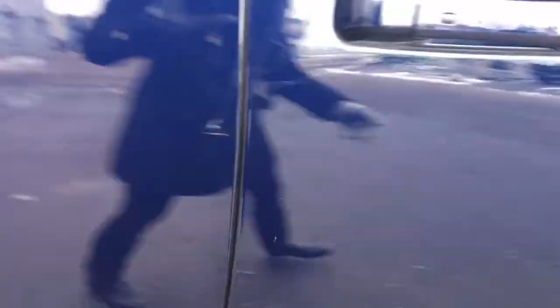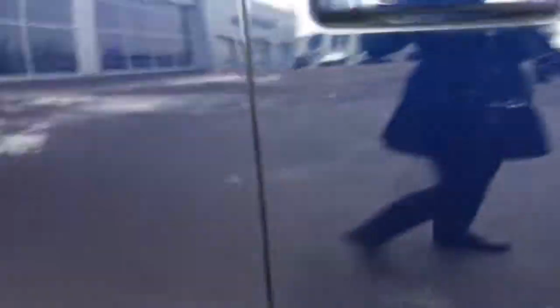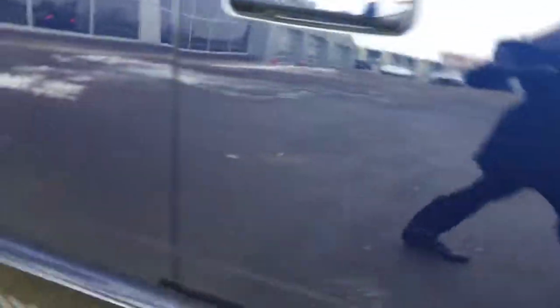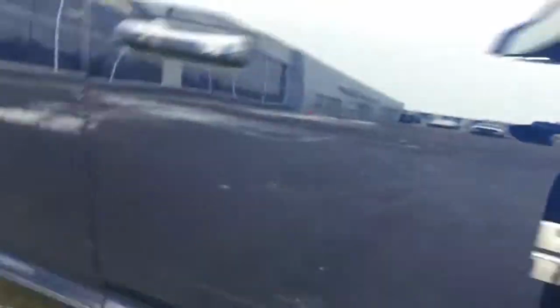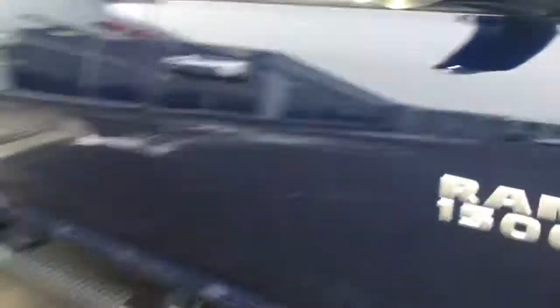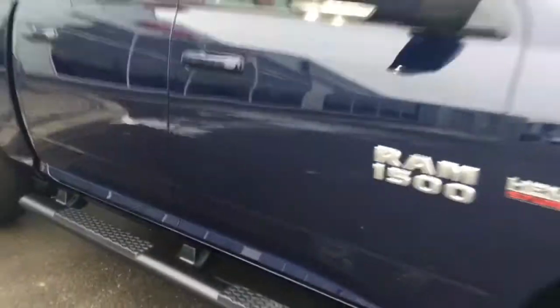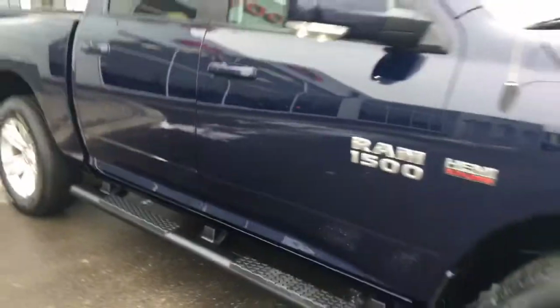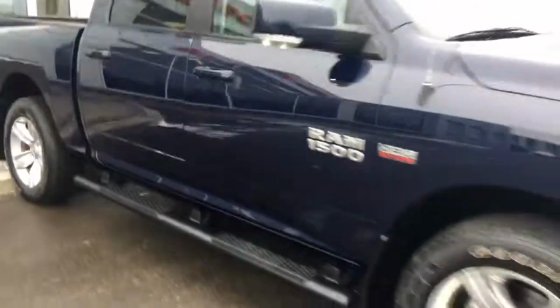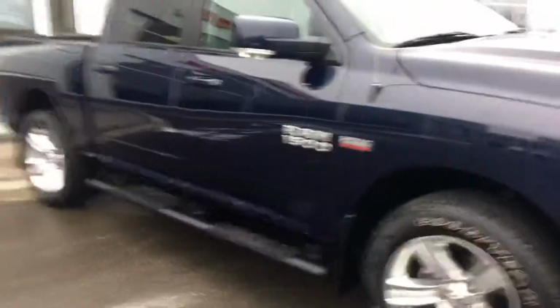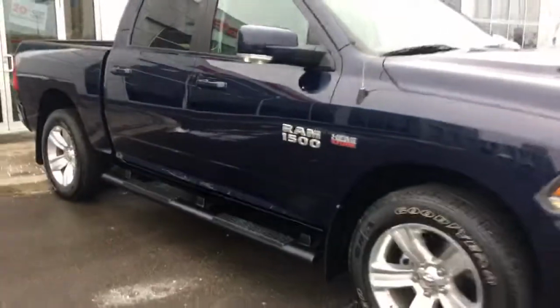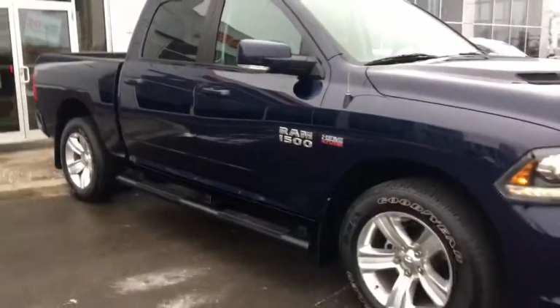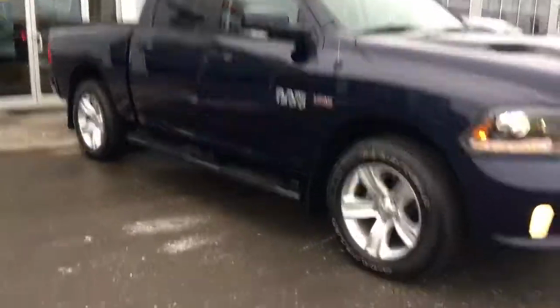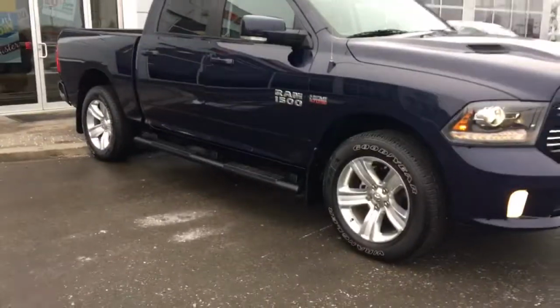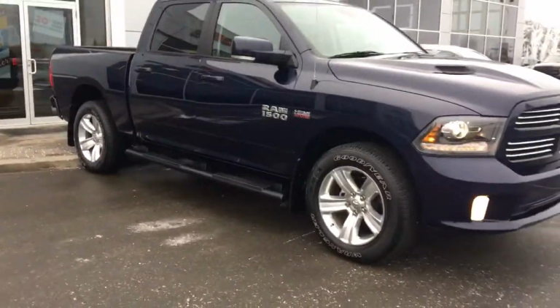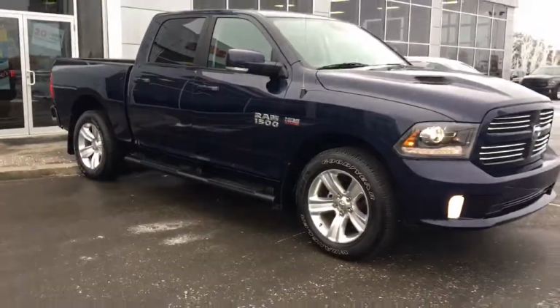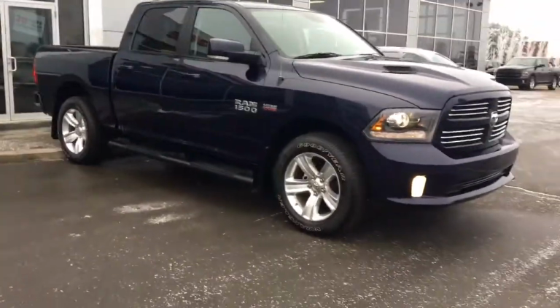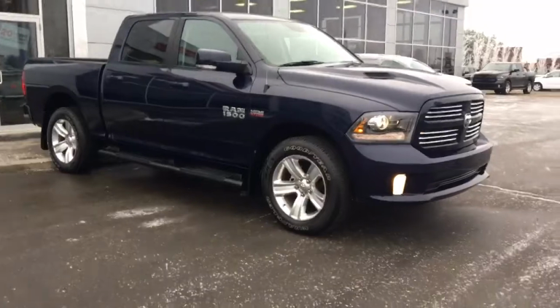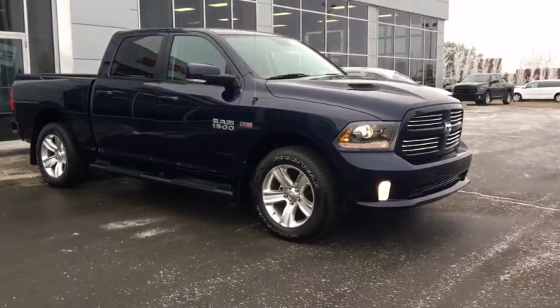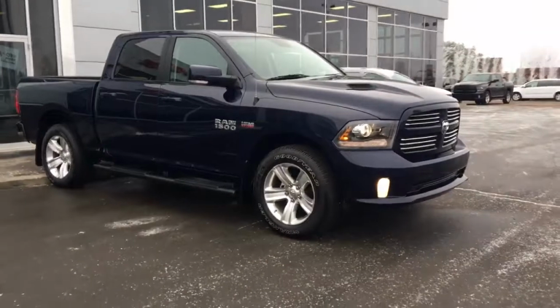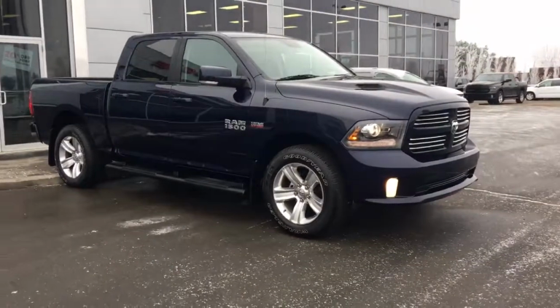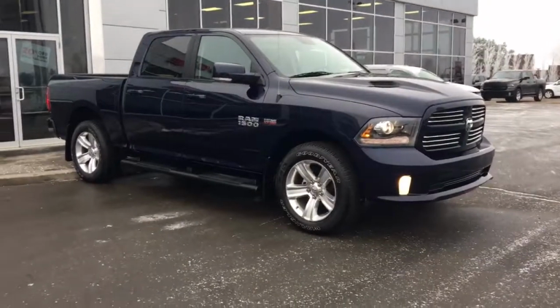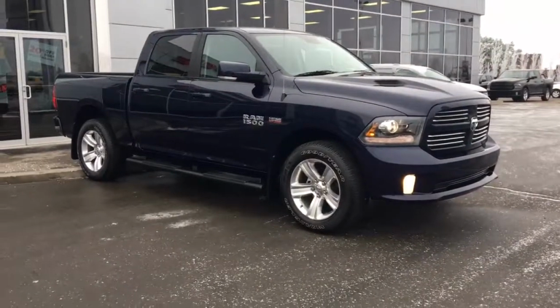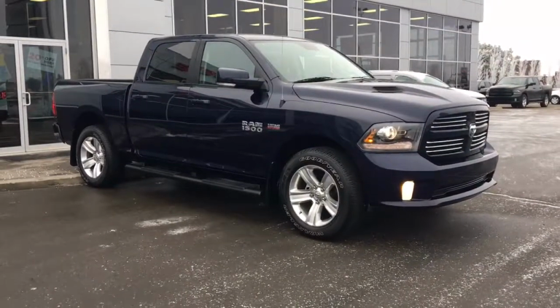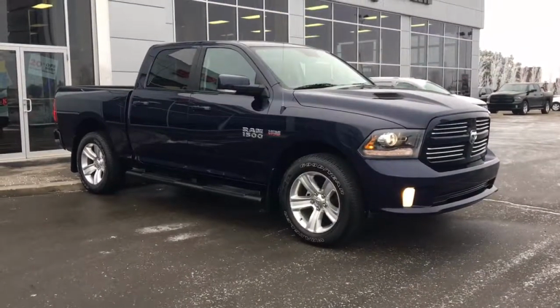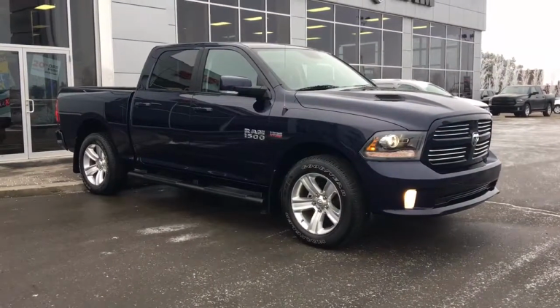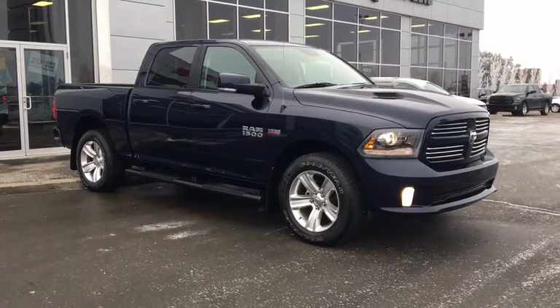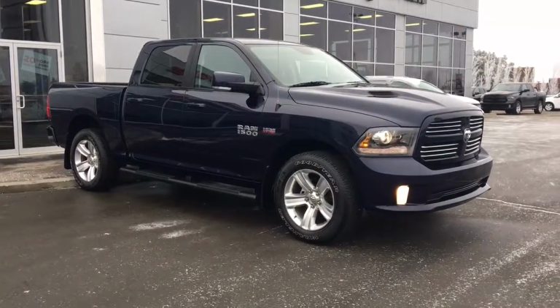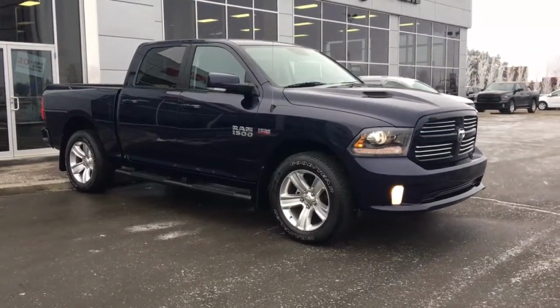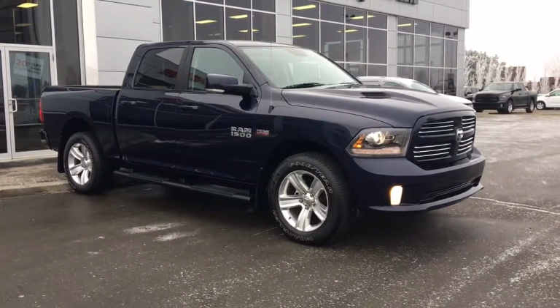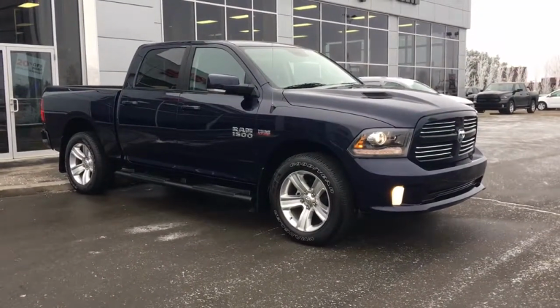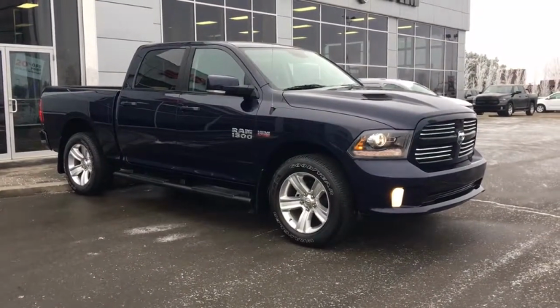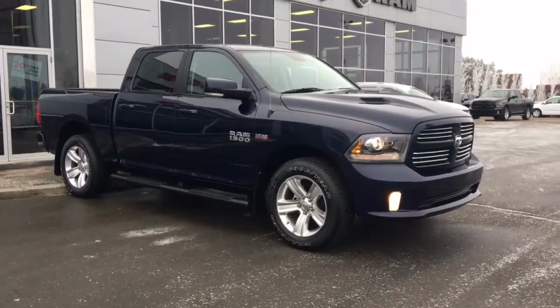If you're interested in taking this beautiful truck for a test drive, just simply click or call. We're down here at 200 St. Matthews Ave in Spruce Grove, Alberta. Thank you so much for watching and we'll talk to you soon. Take care.